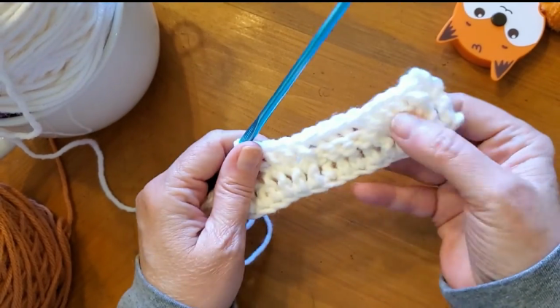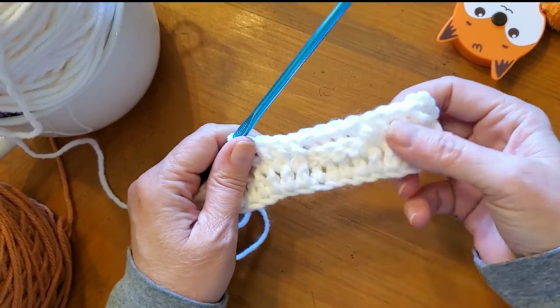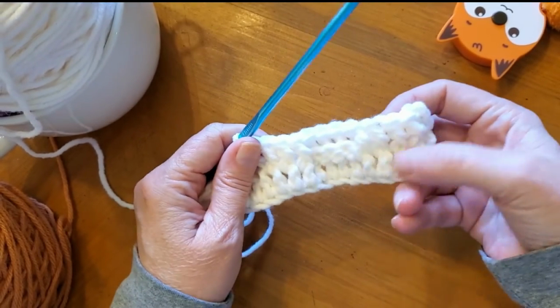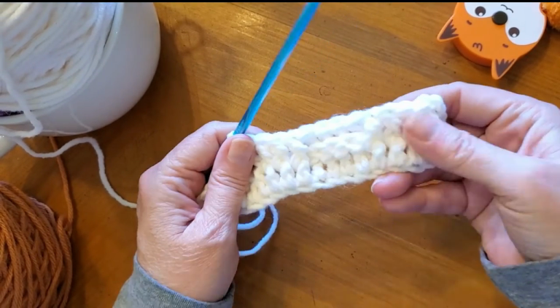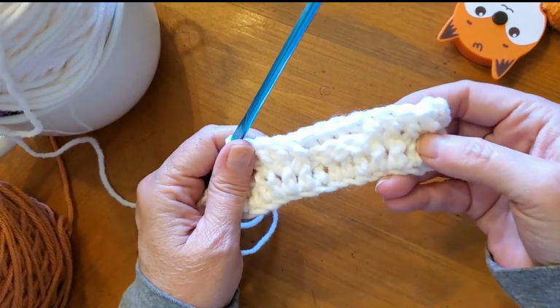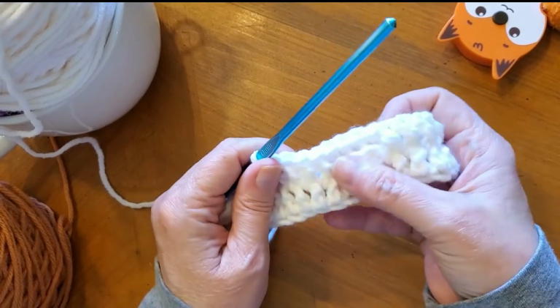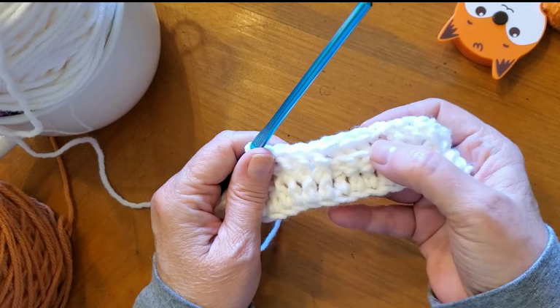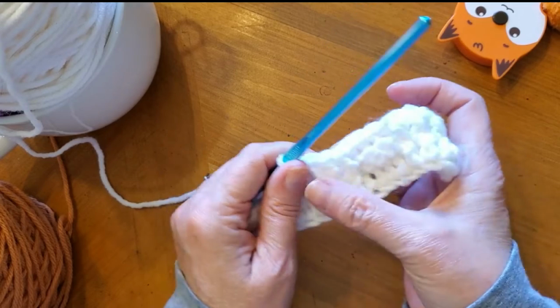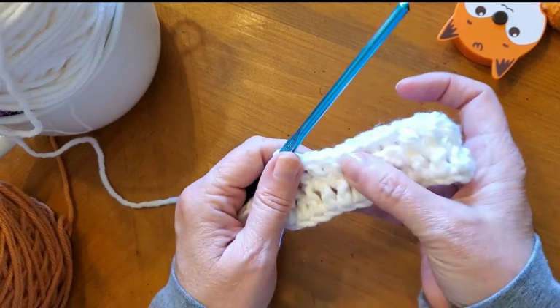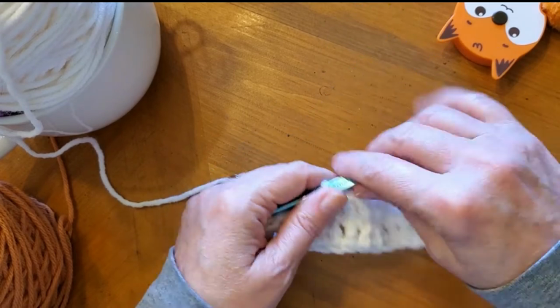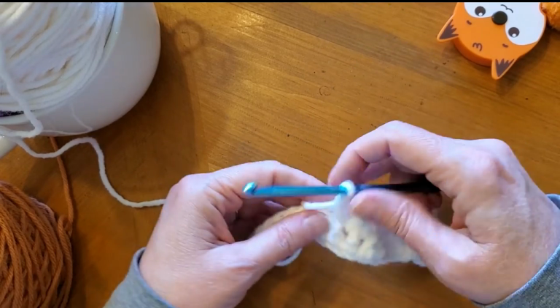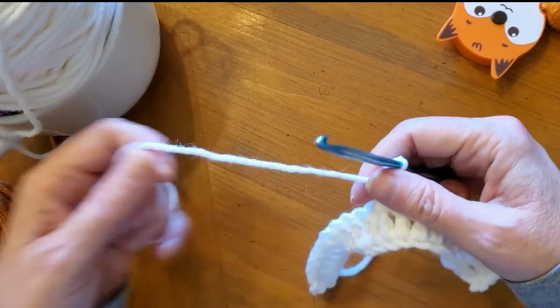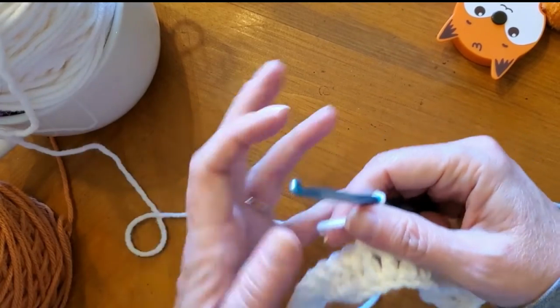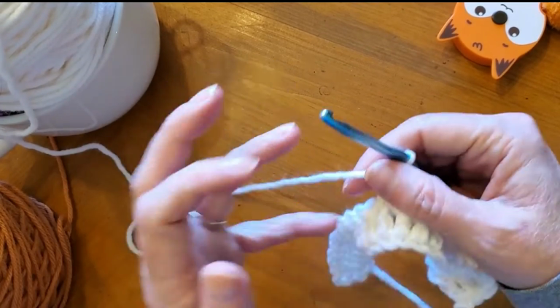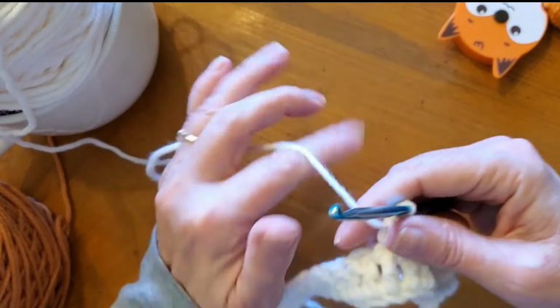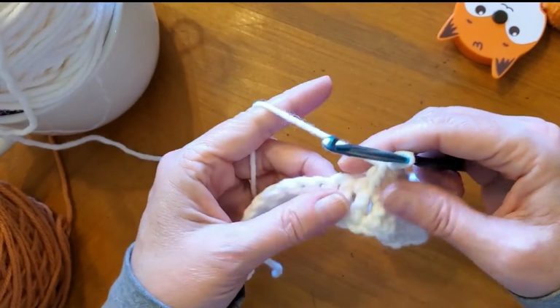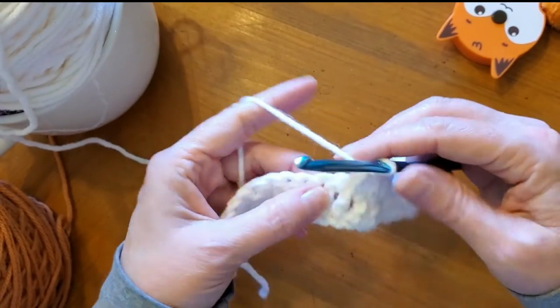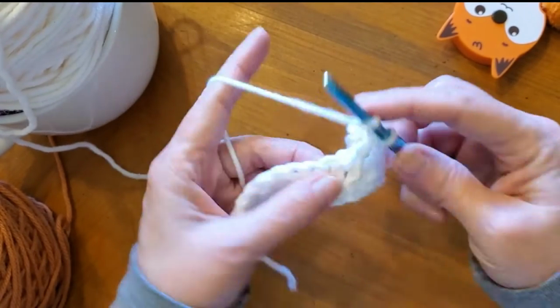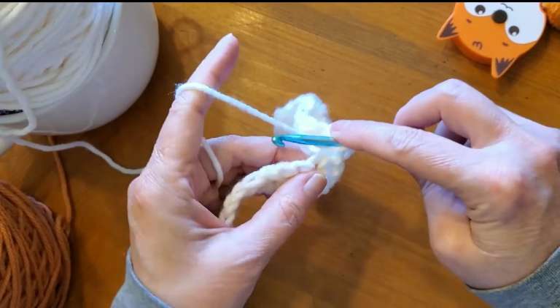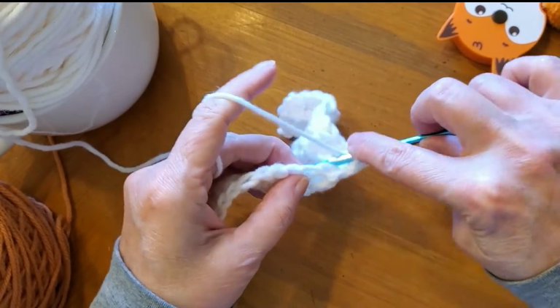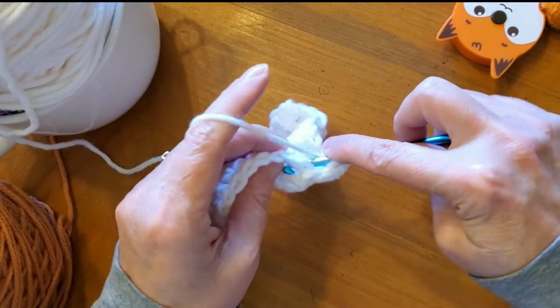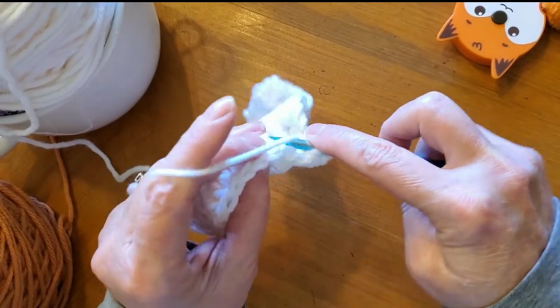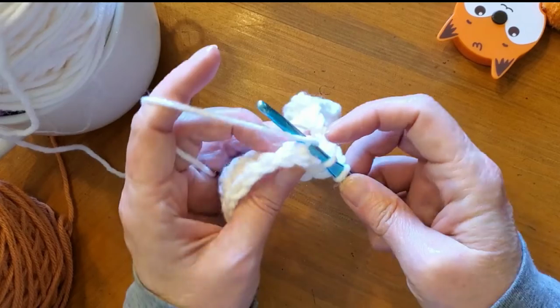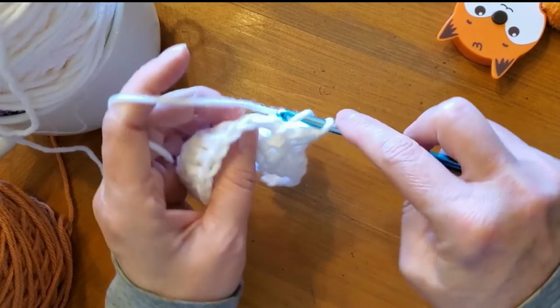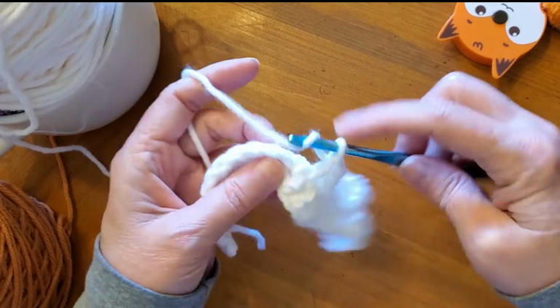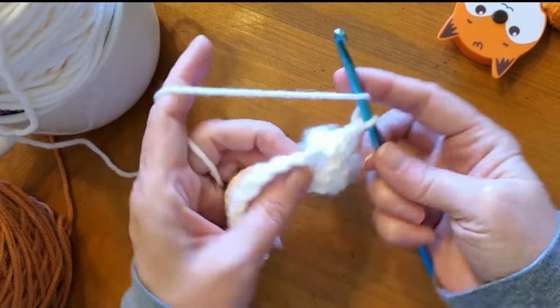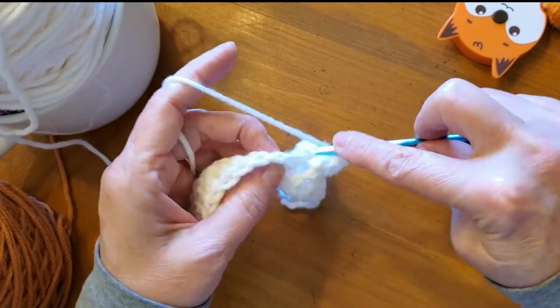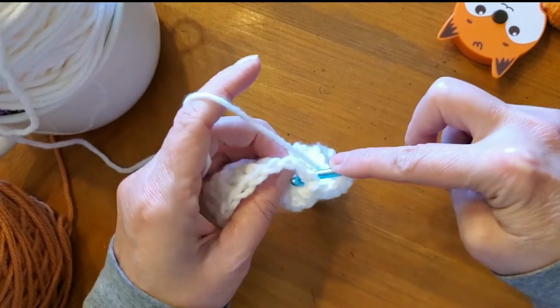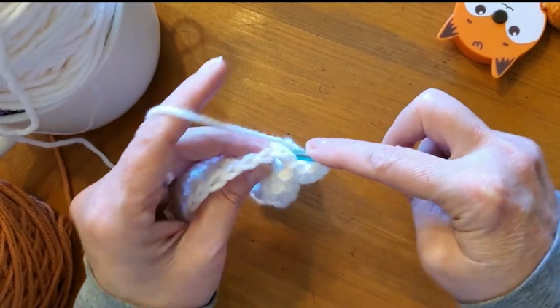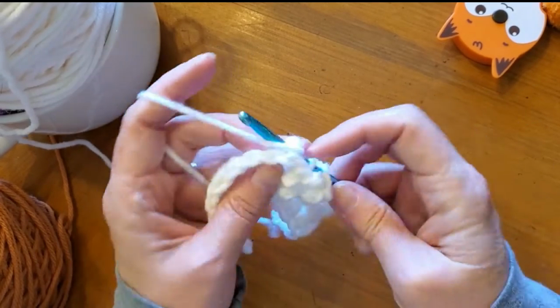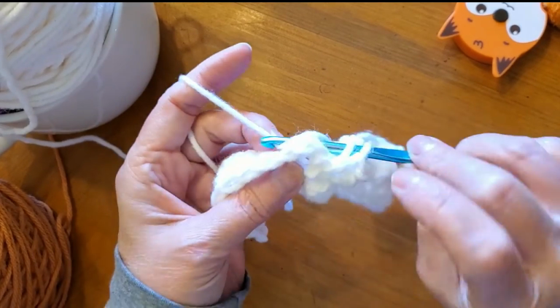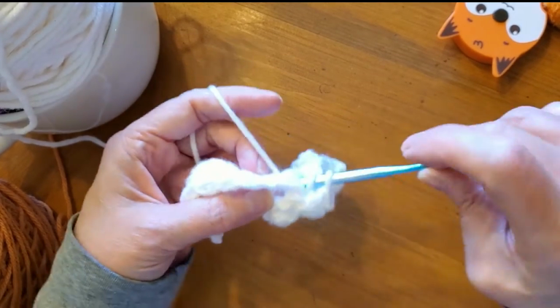I'm going to try to speed up the rest. But look — you've got front post, back post, front post. Four stitches each. That is your pattern. However, the only difference is how you do the next row.